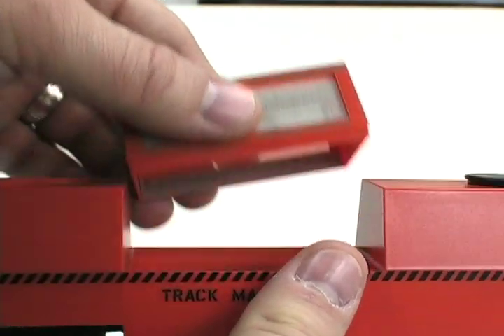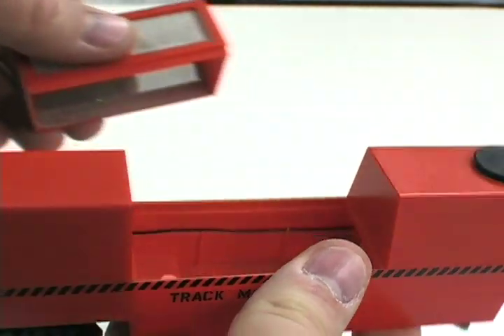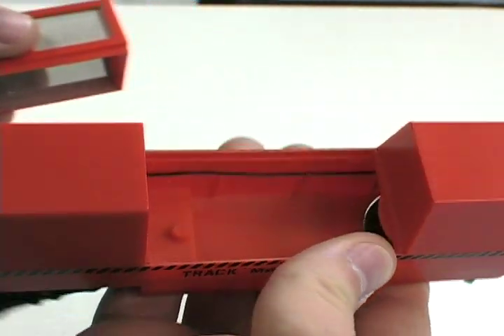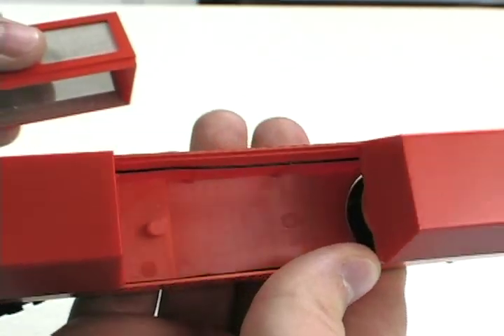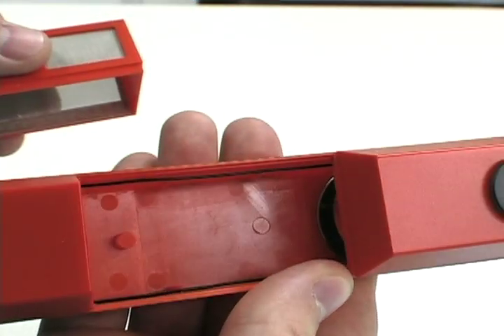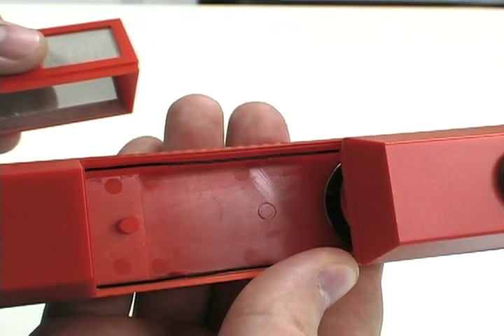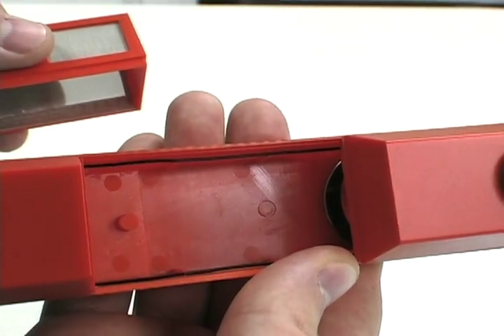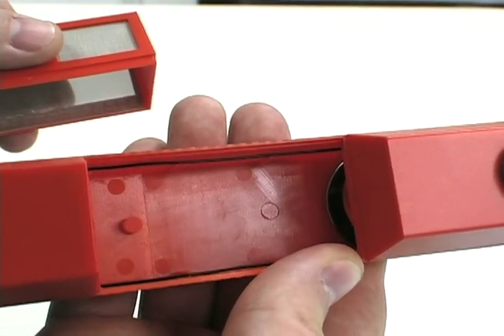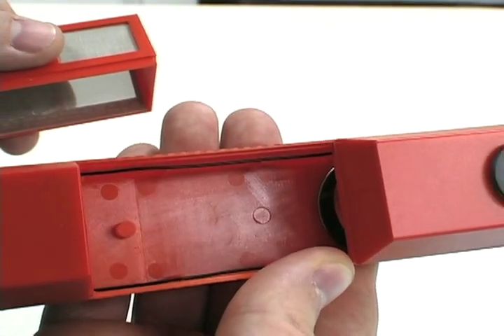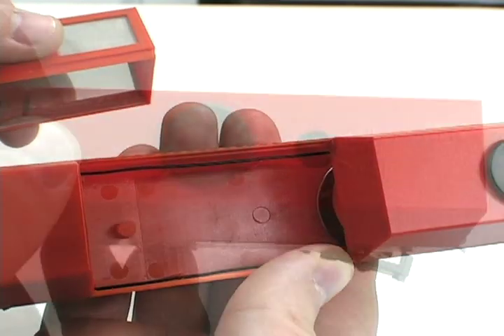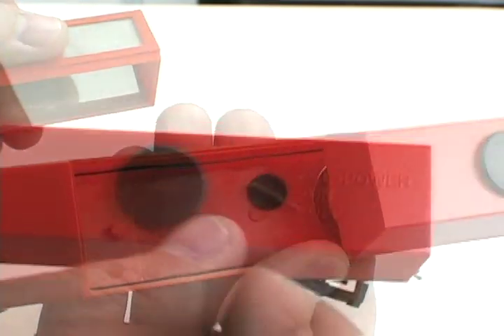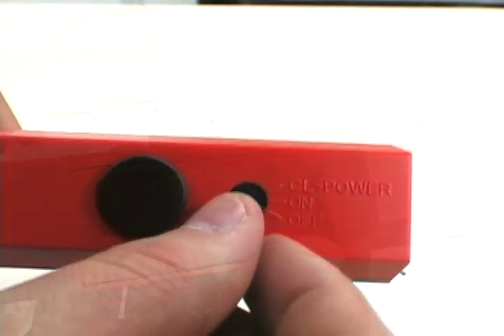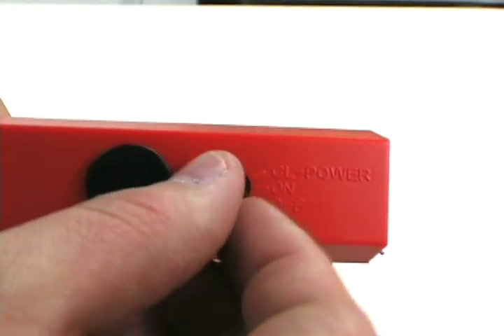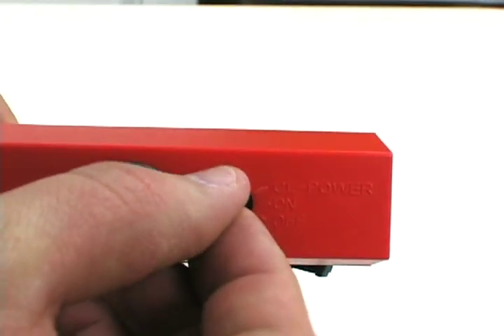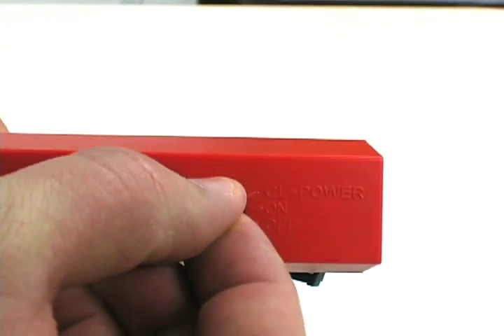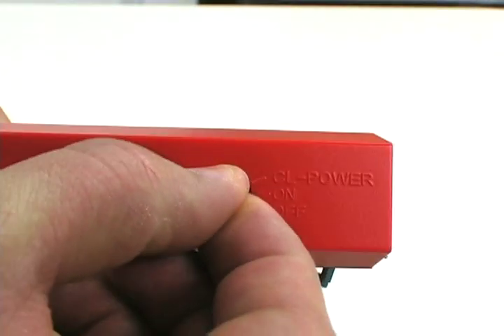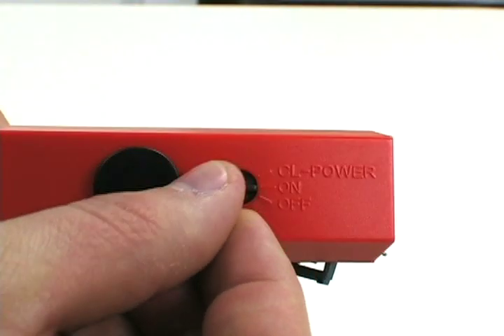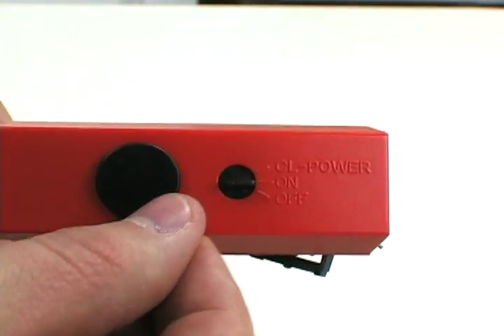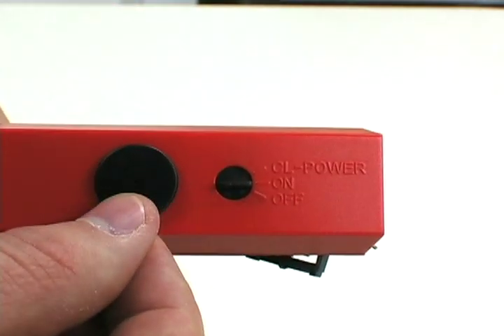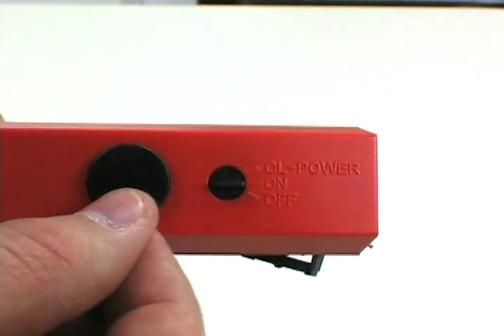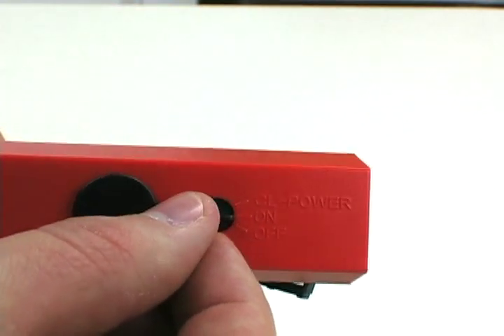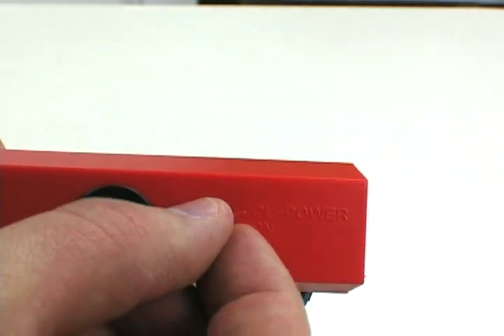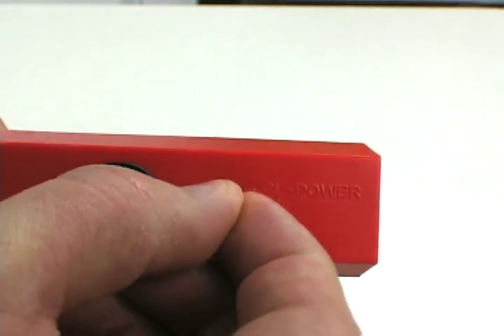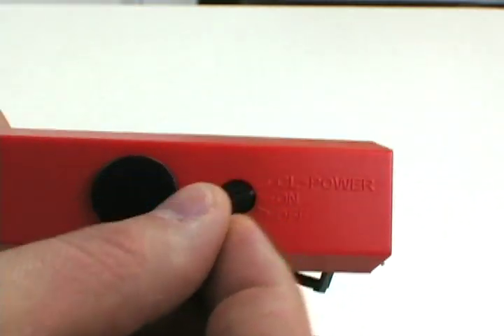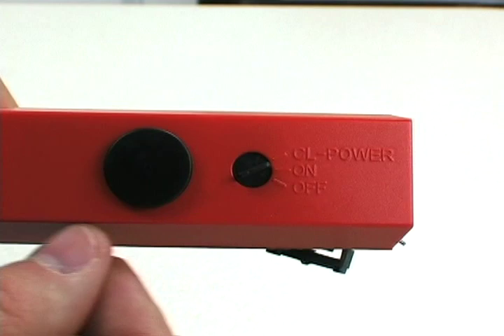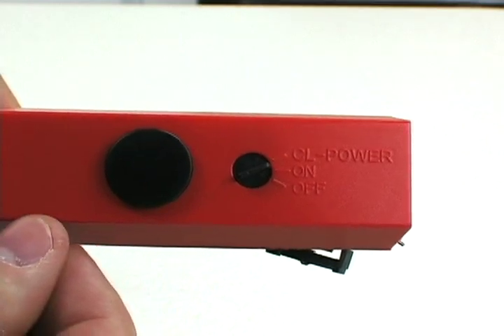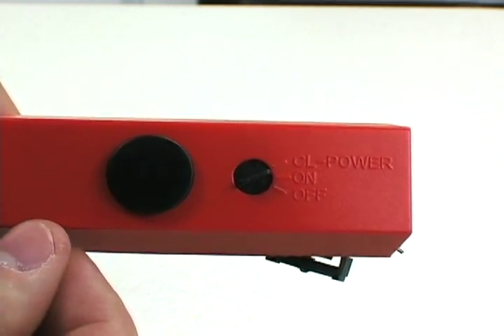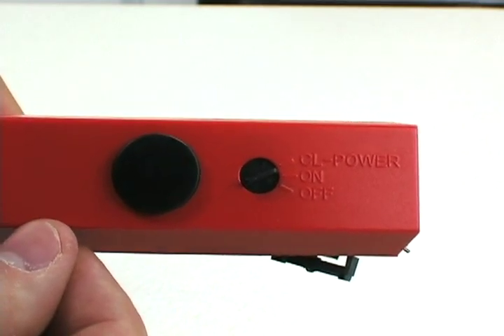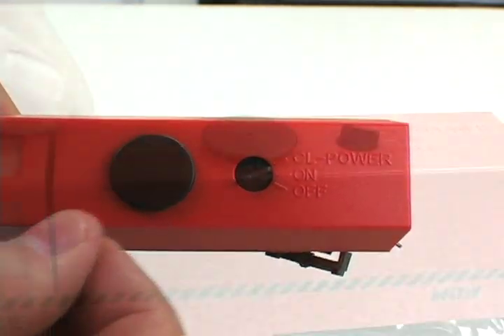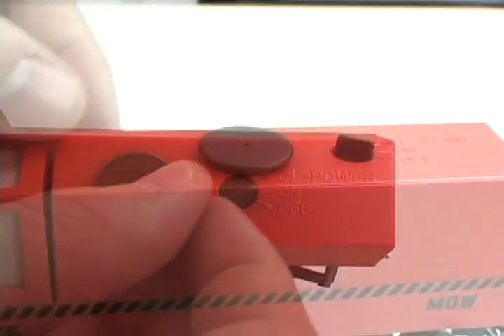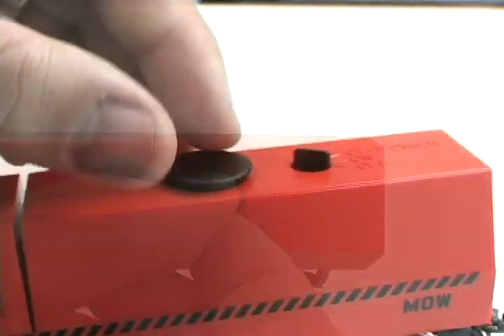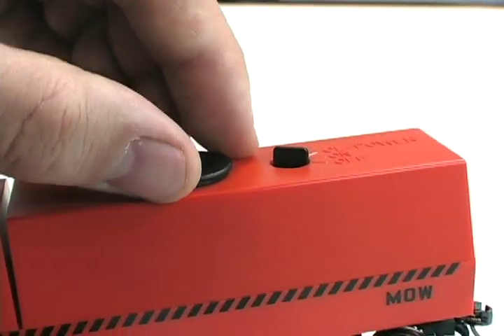On top of the car you have the bin where dust collects from the vacuum, the on and off switch which also has a setting for higher cleaning power. Next to that is the fluid reservoir.